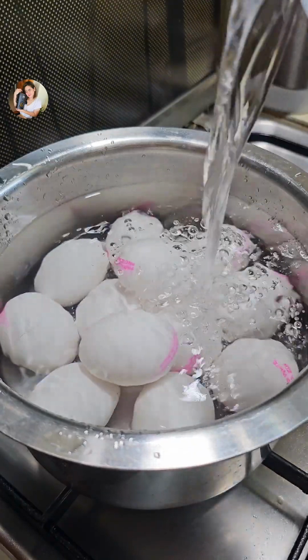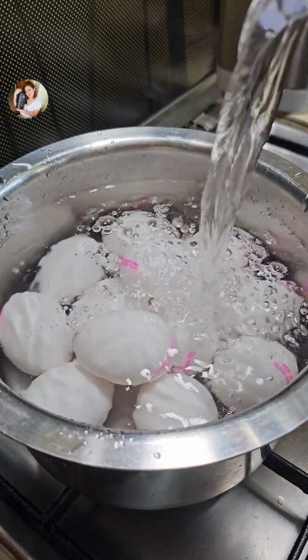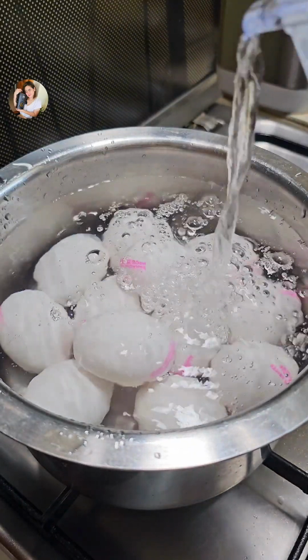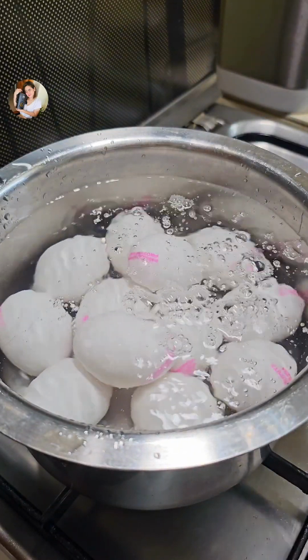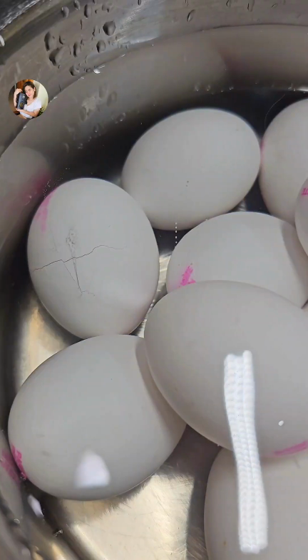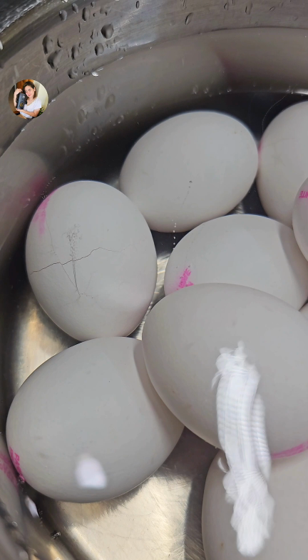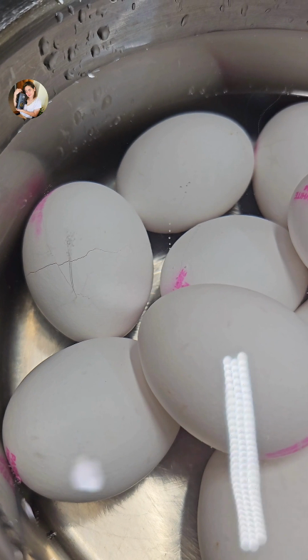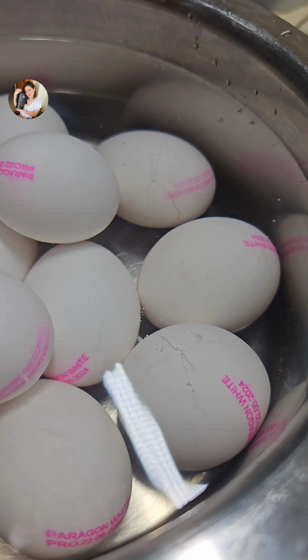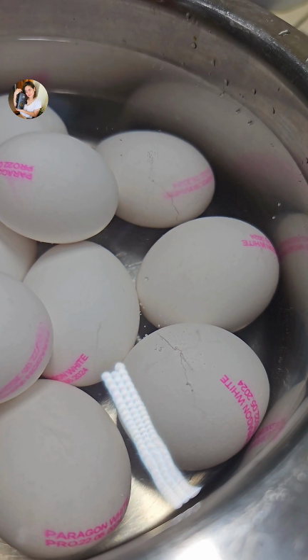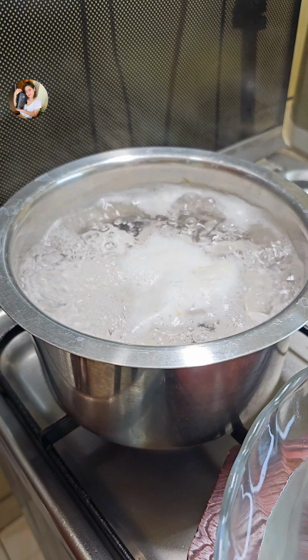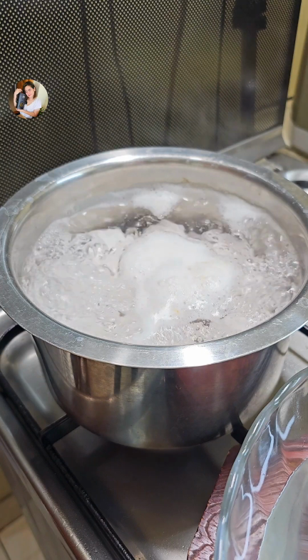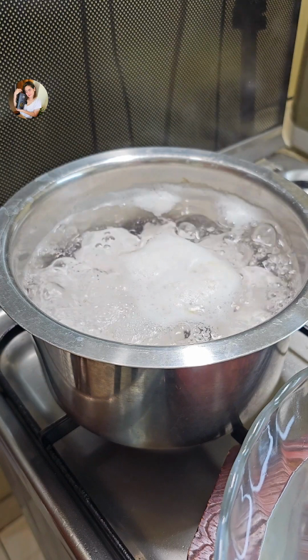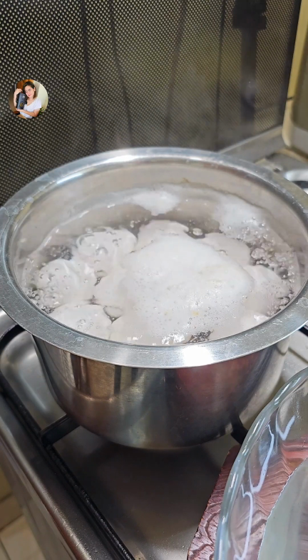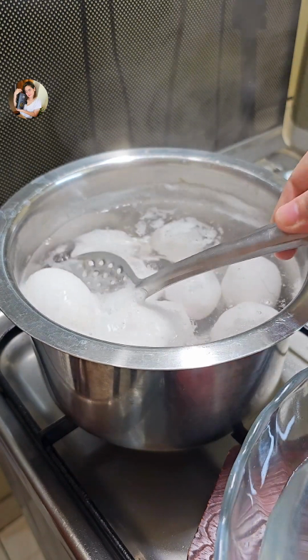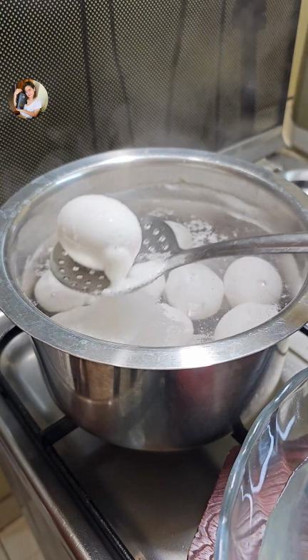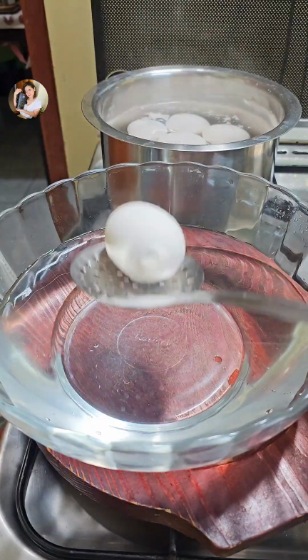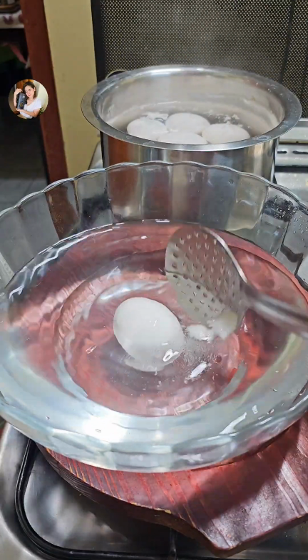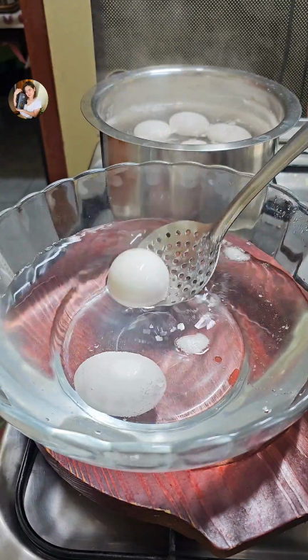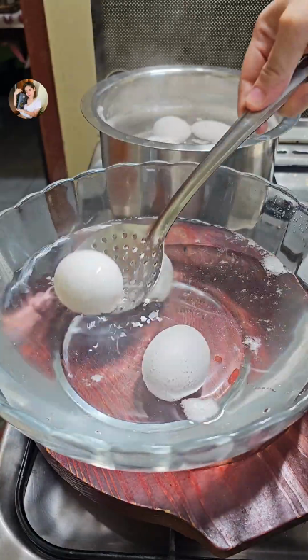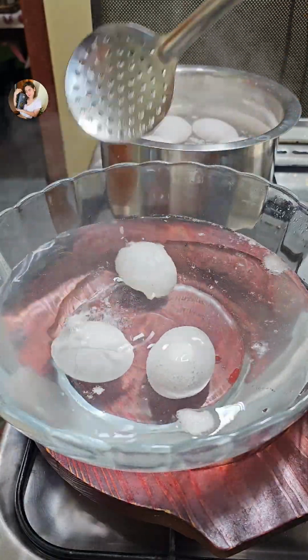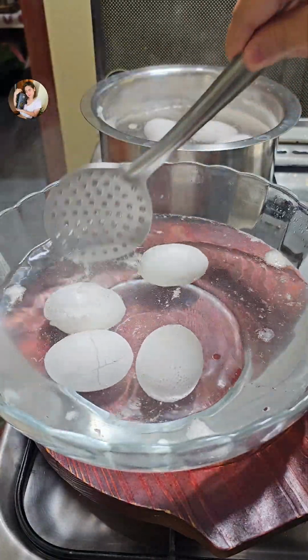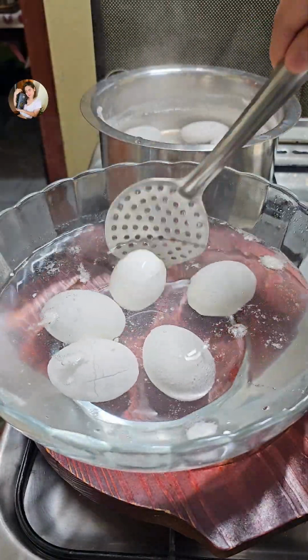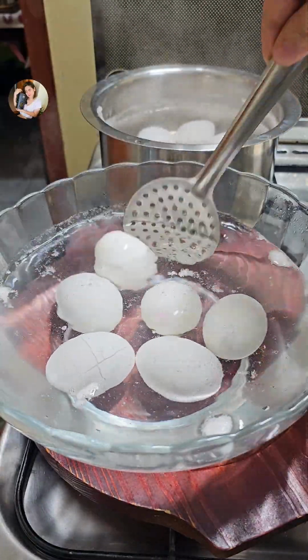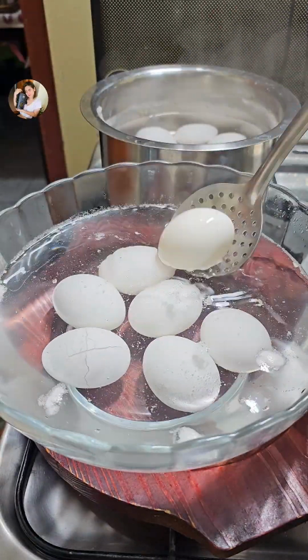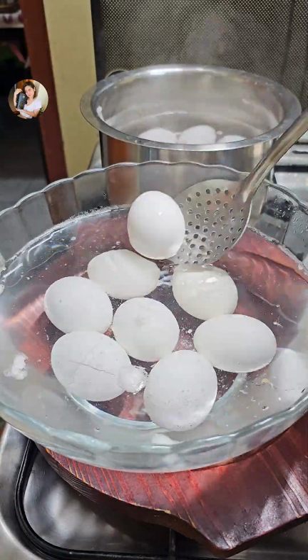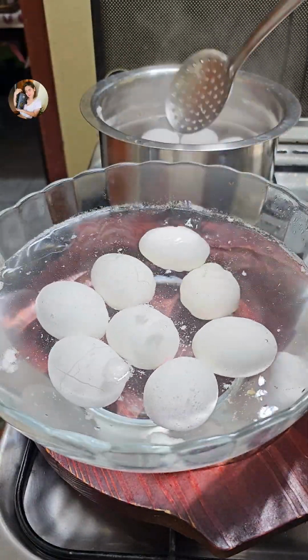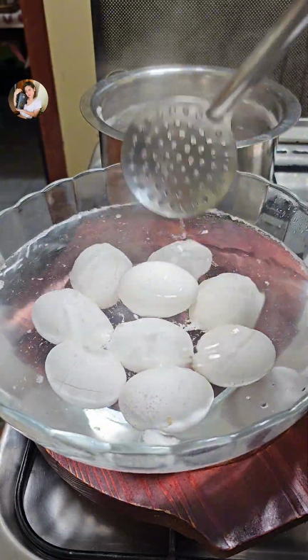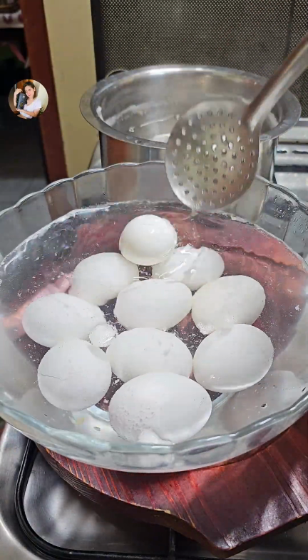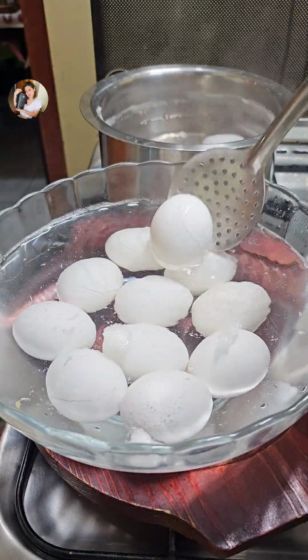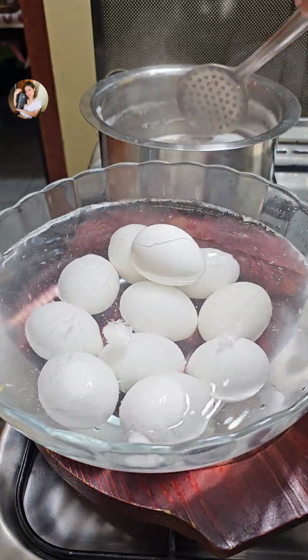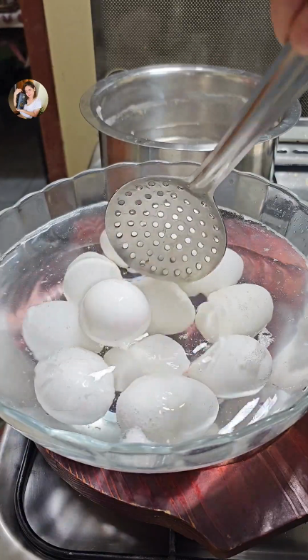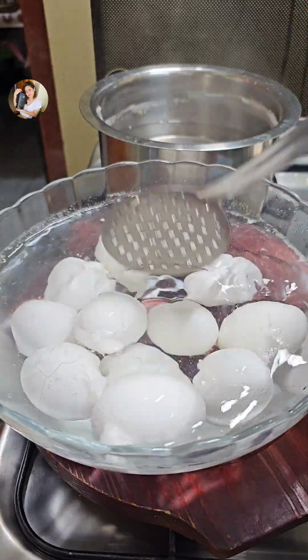It's a very good food, but because there are many people, there's not so much food. It's a little bit of a food that works. I'm just a little bit of food.